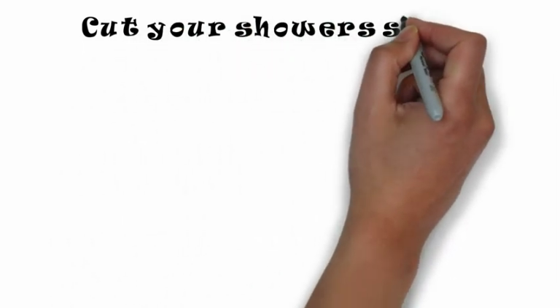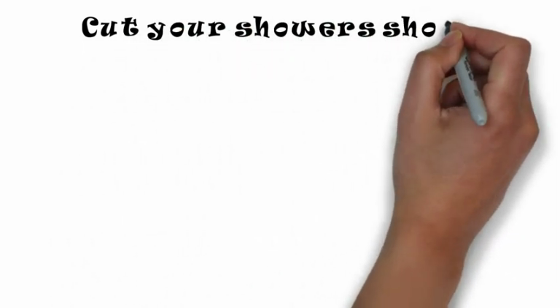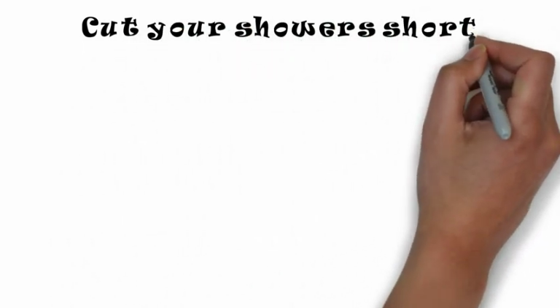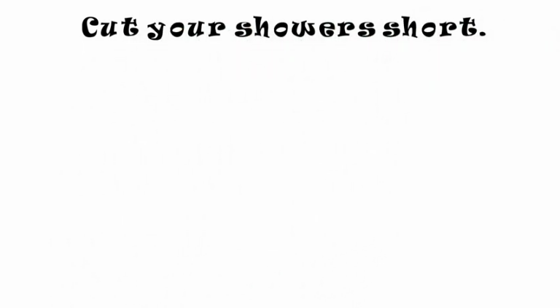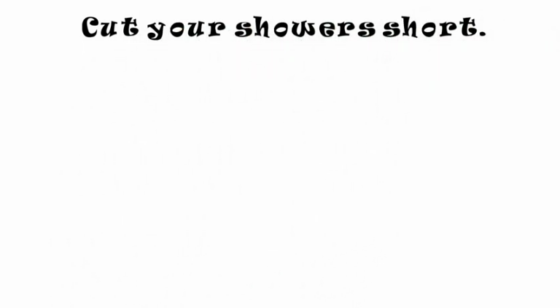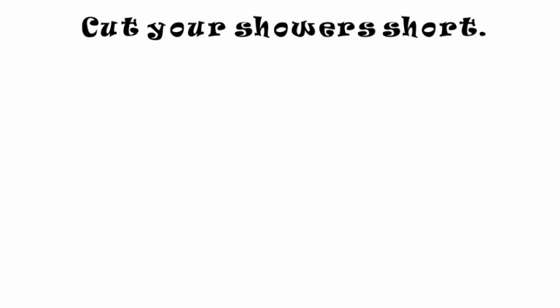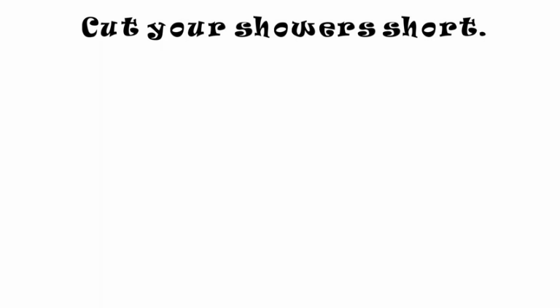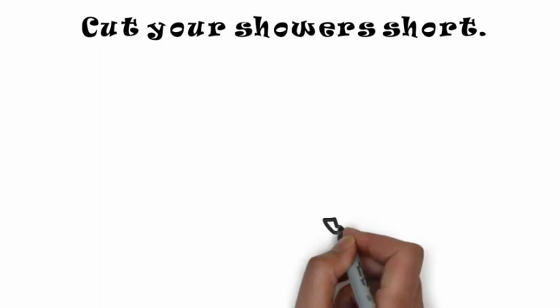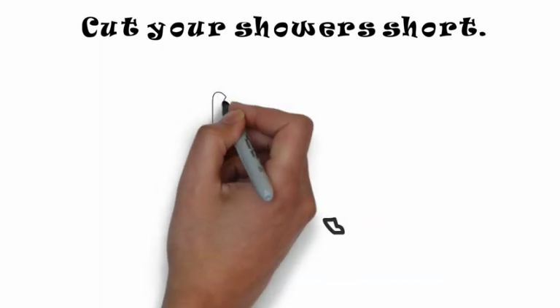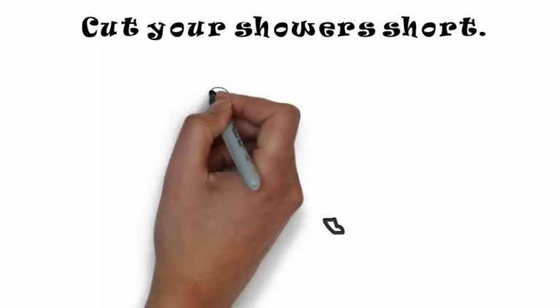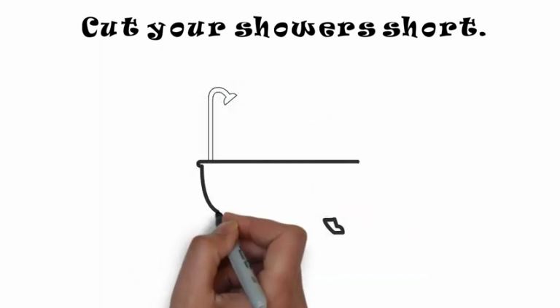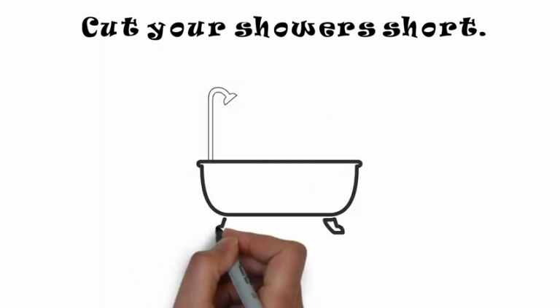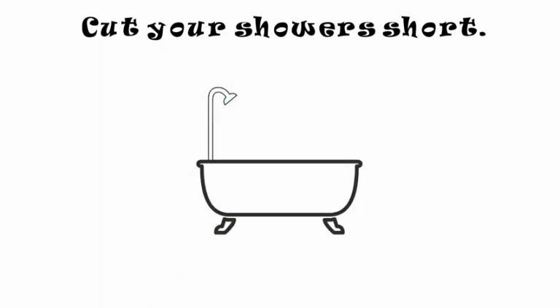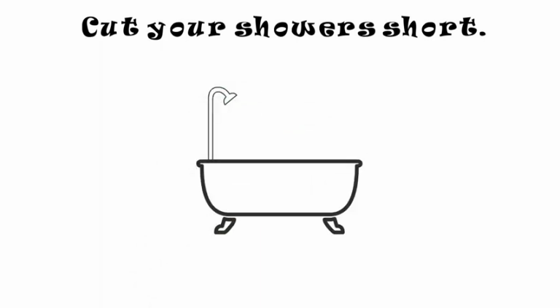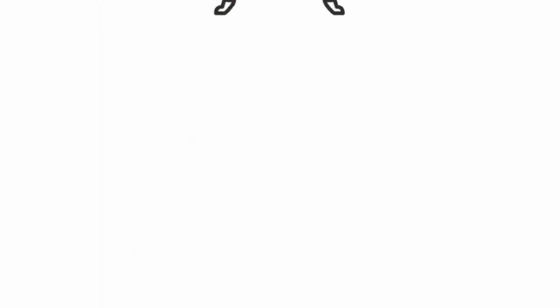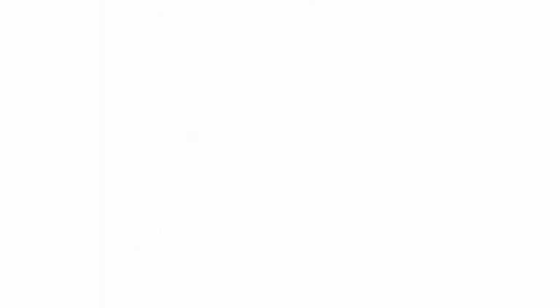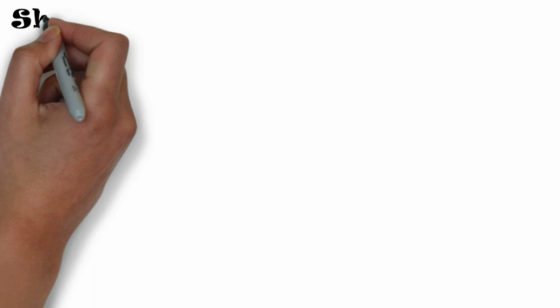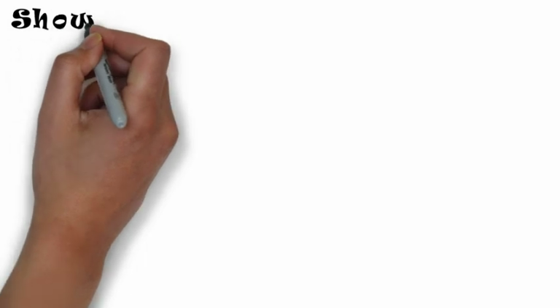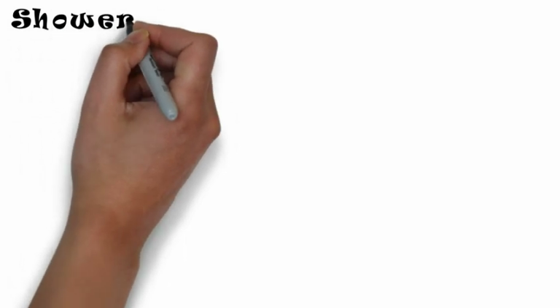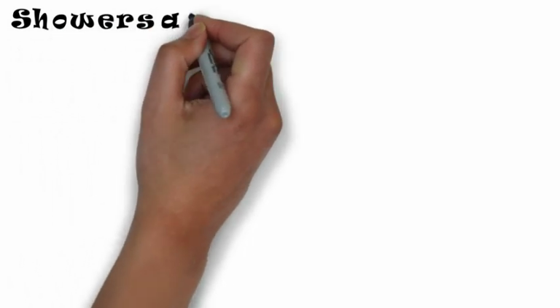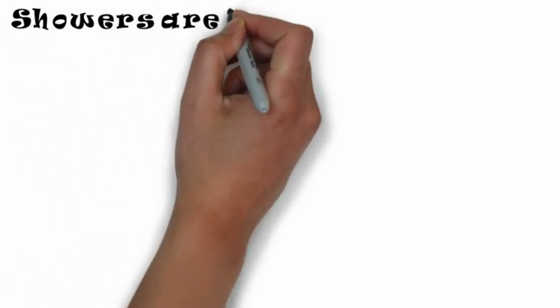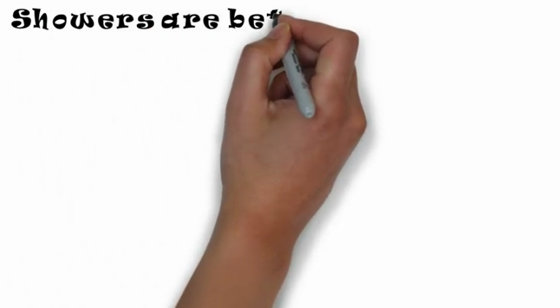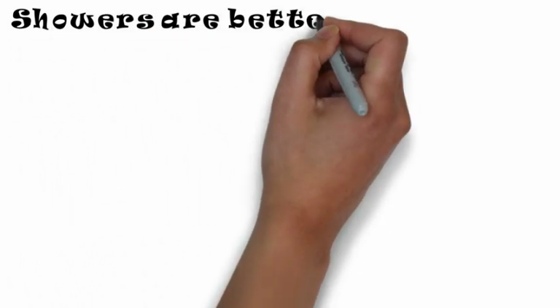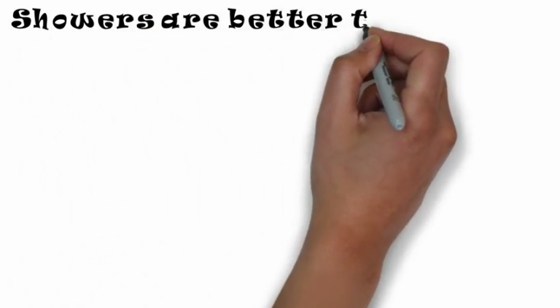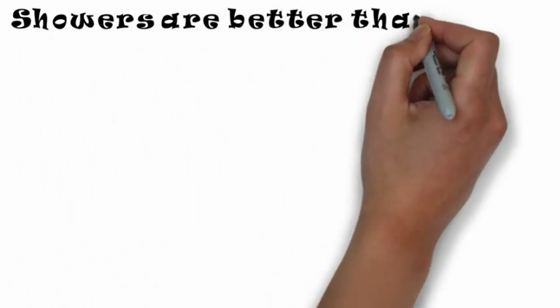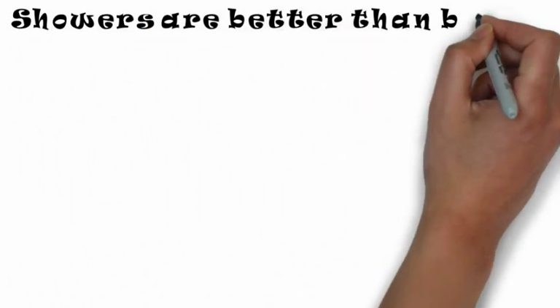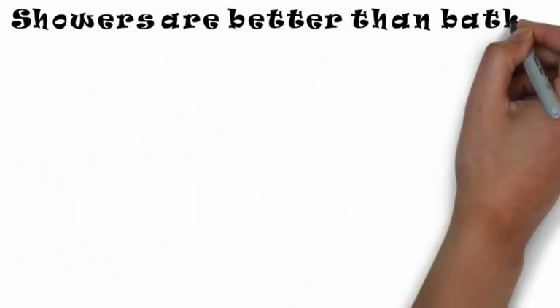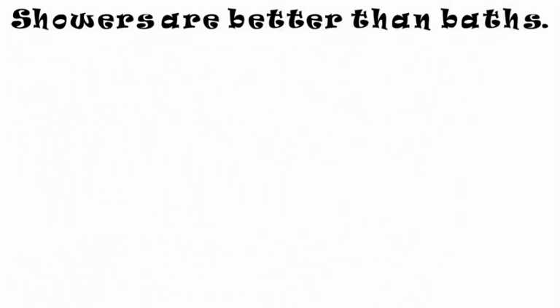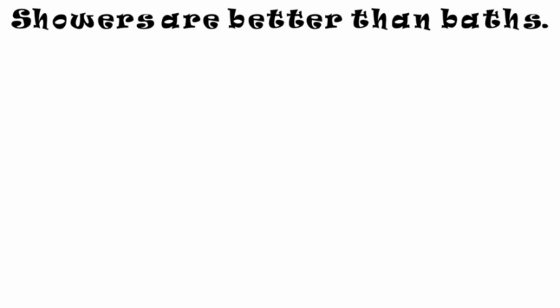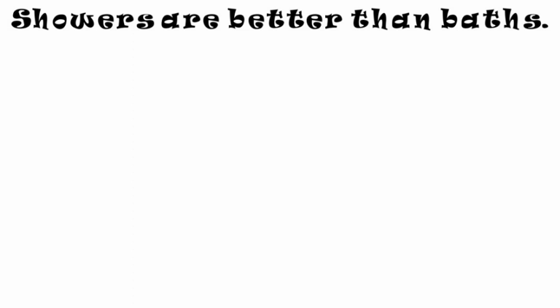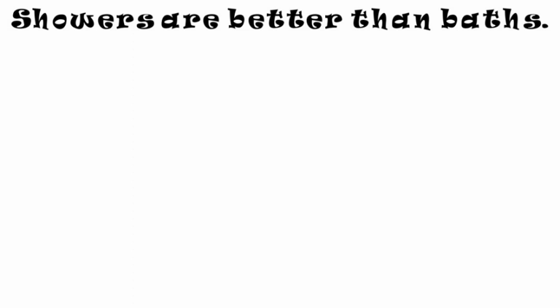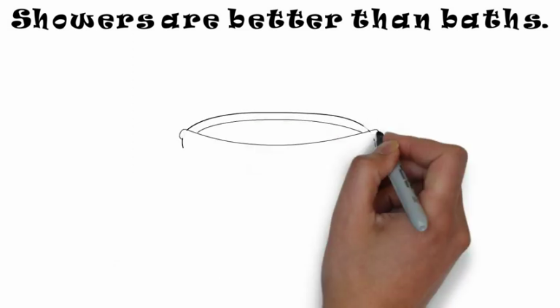Cut your shower time. Make it short so that way you save time and save water. Showers are better than baths because they save more water.